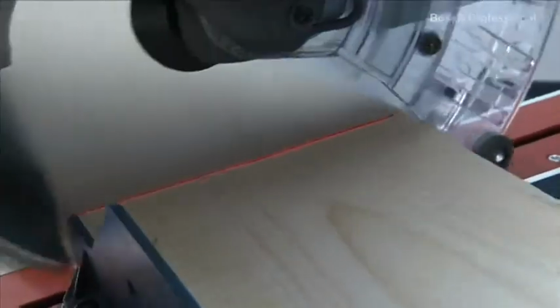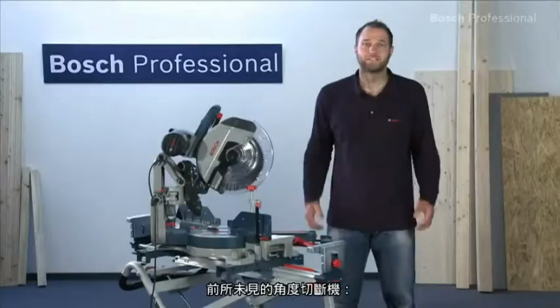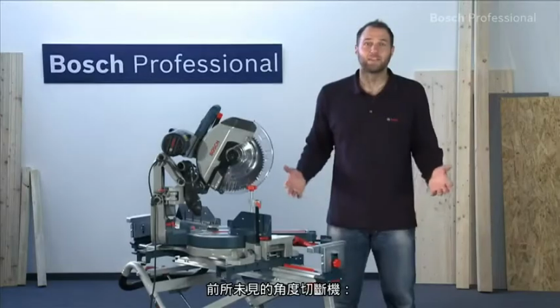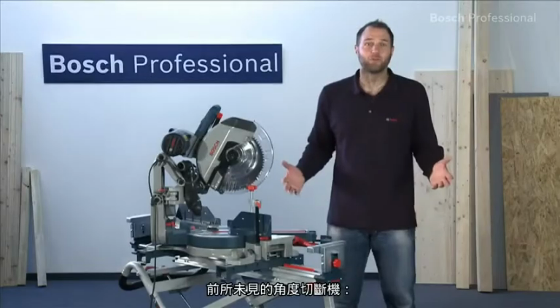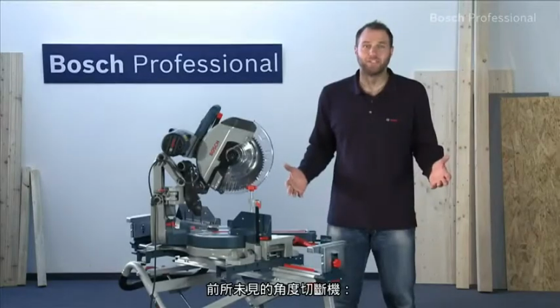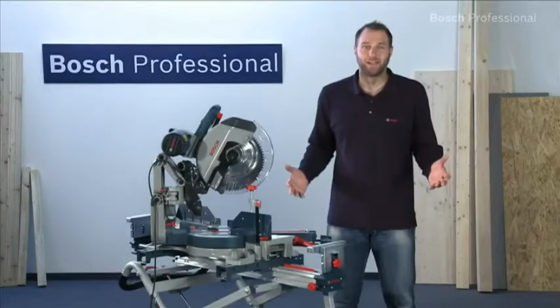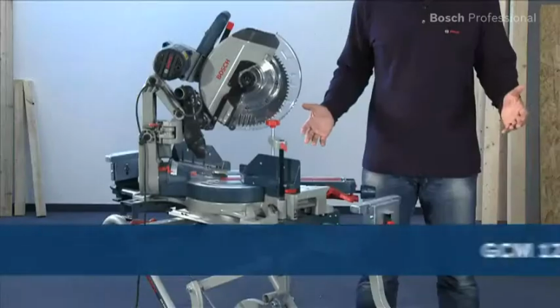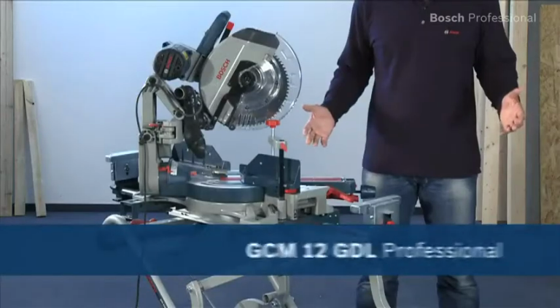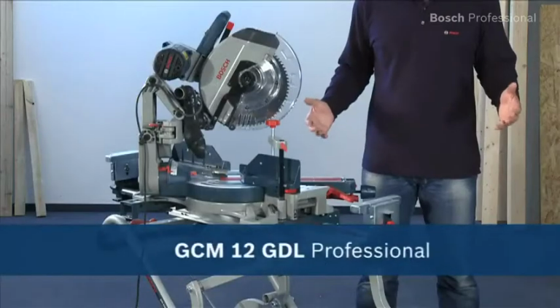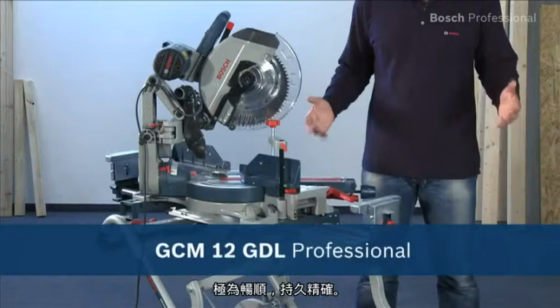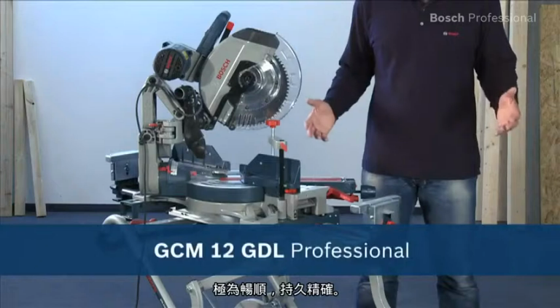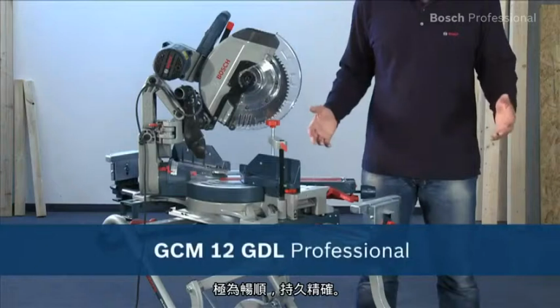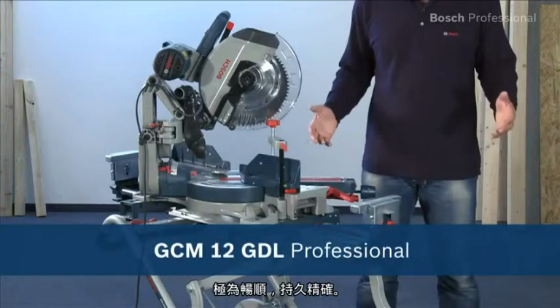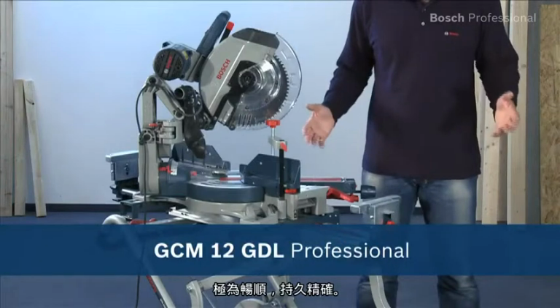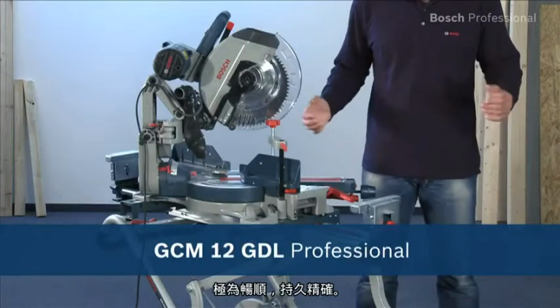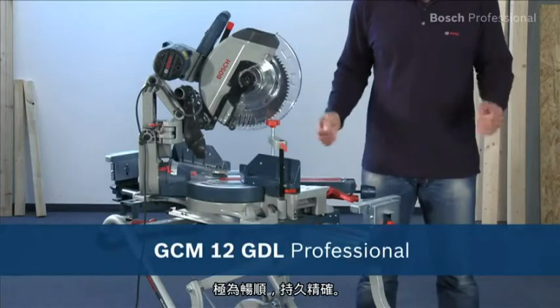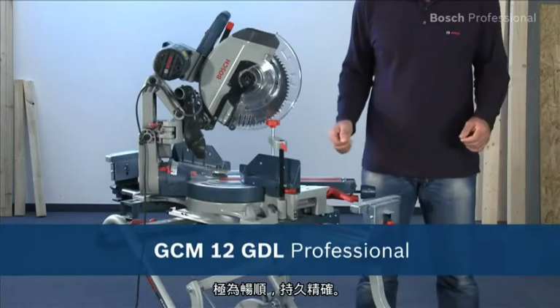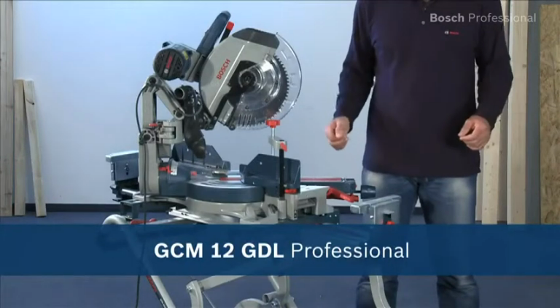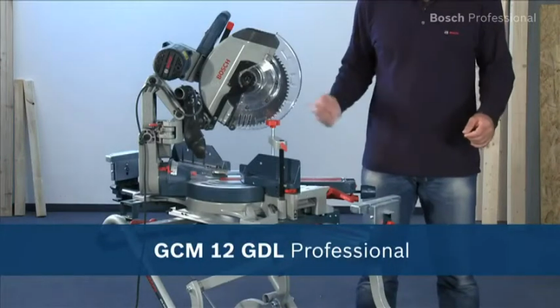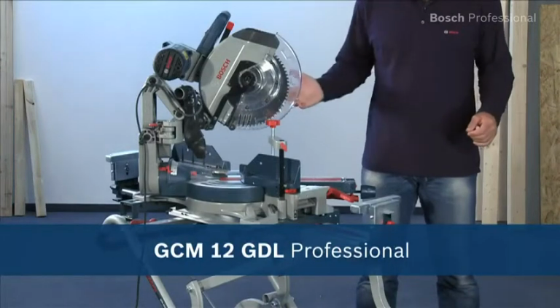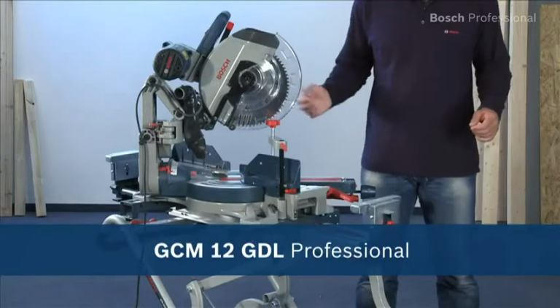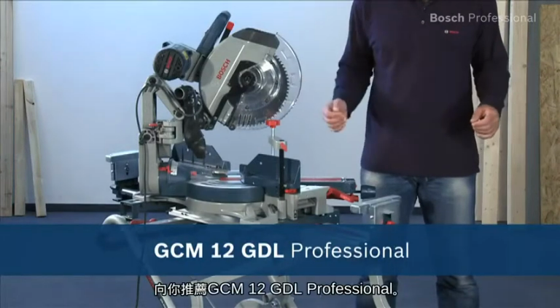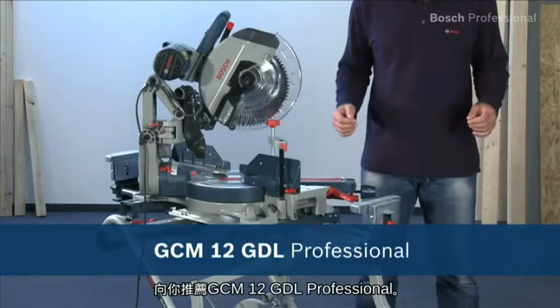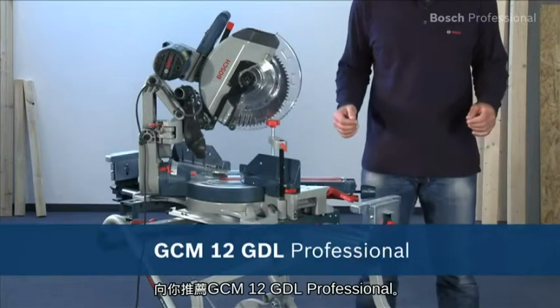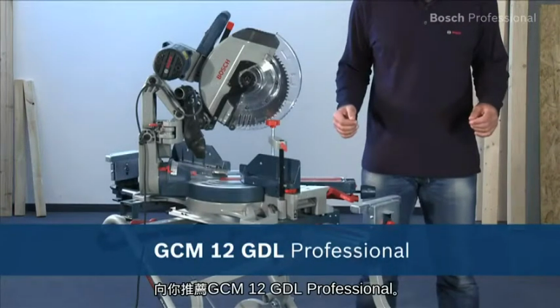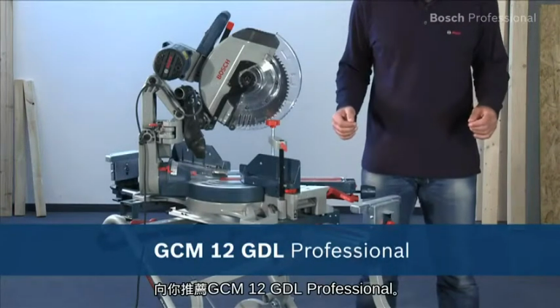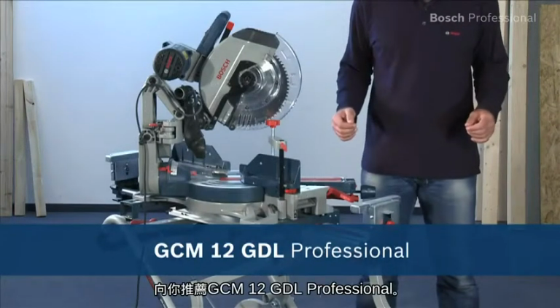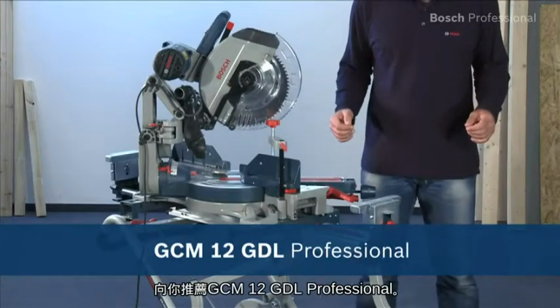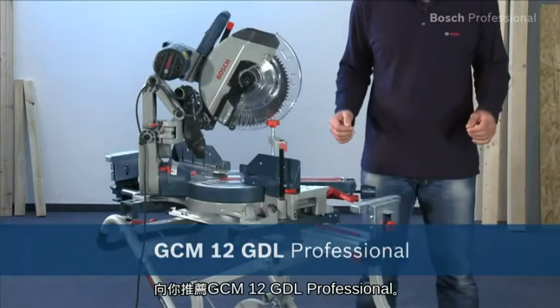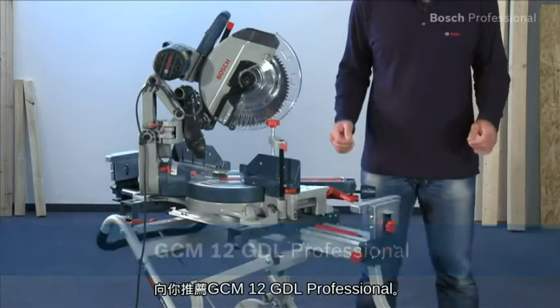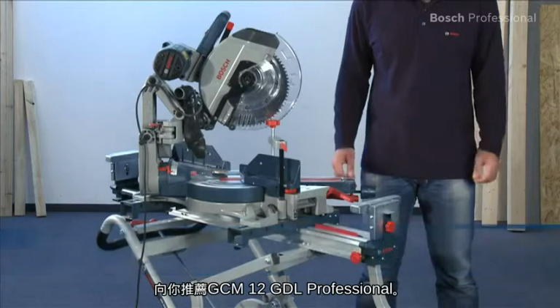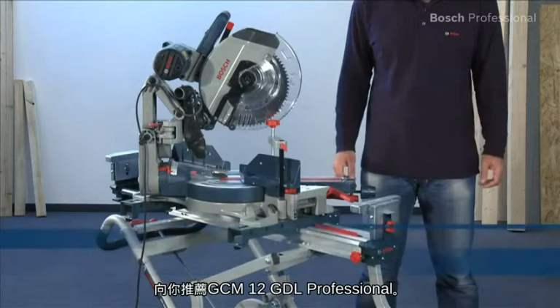Sawing like never before — extremely smooth with lasting precision — with the GCM12 GDL Professional.